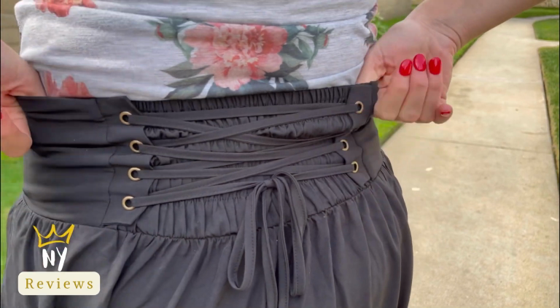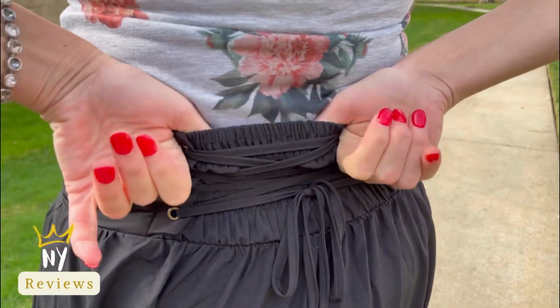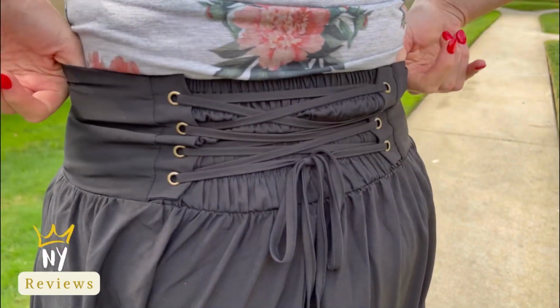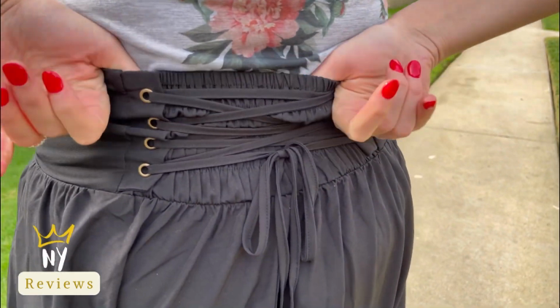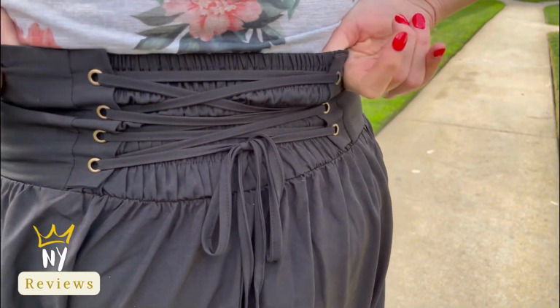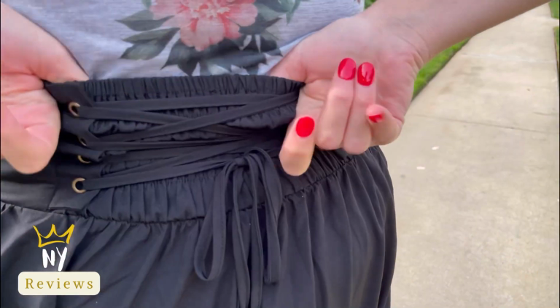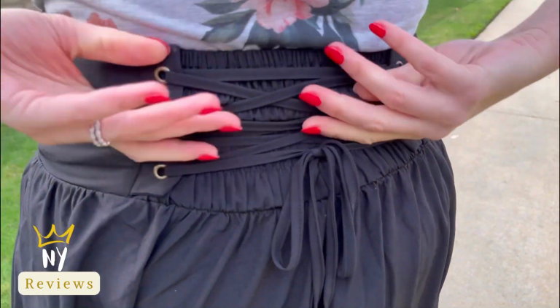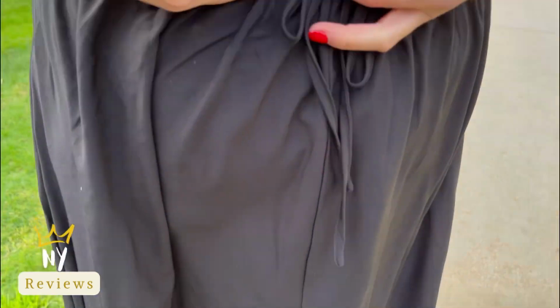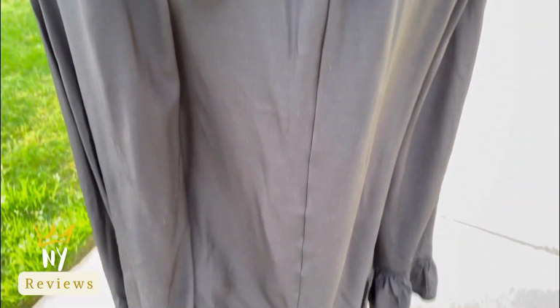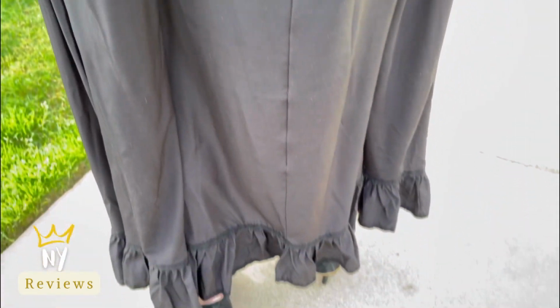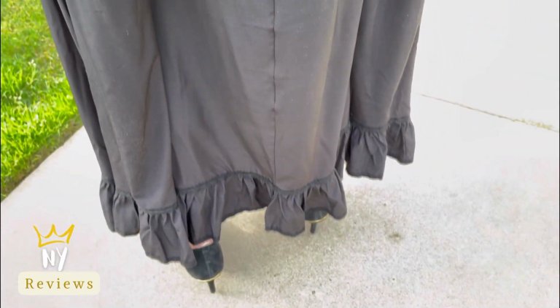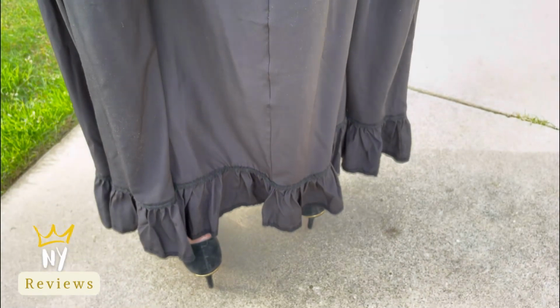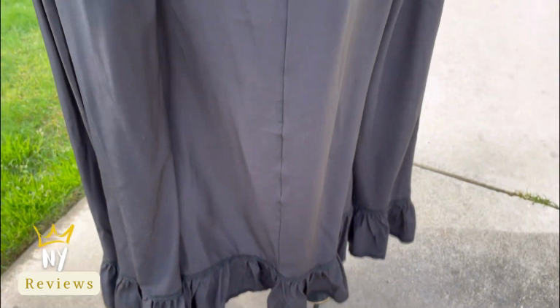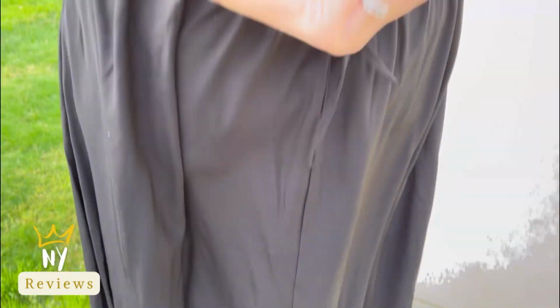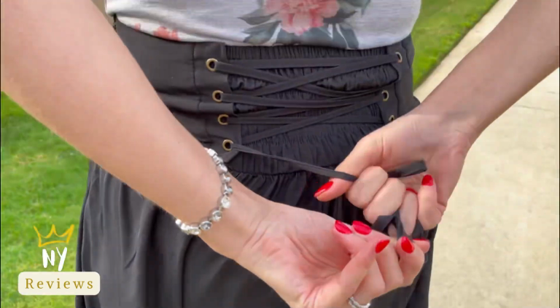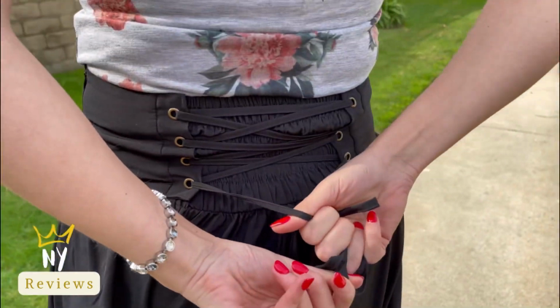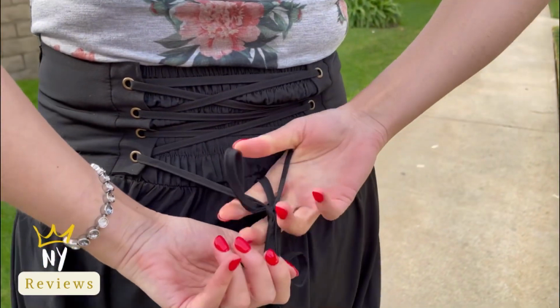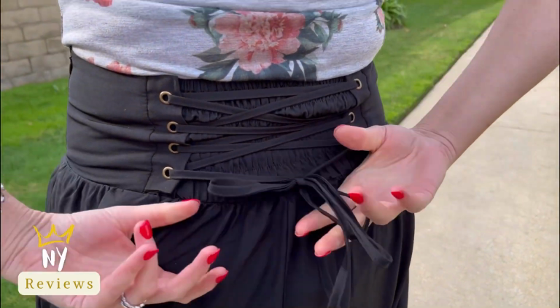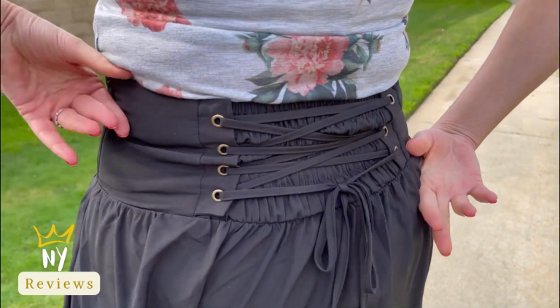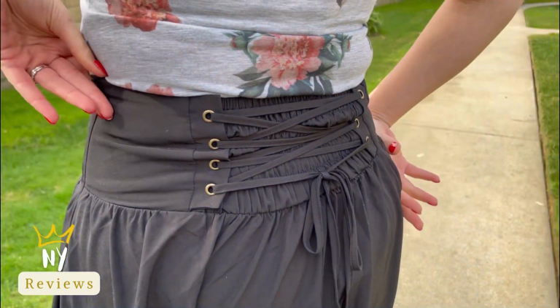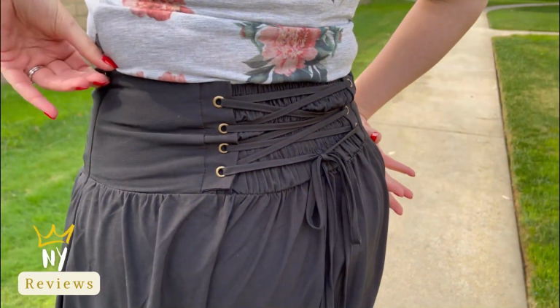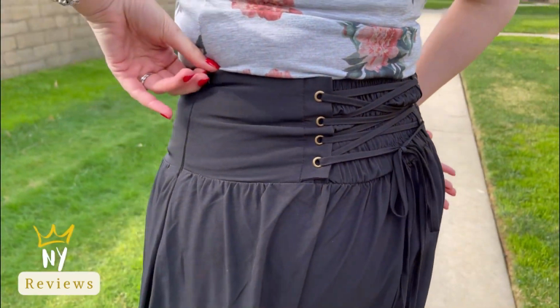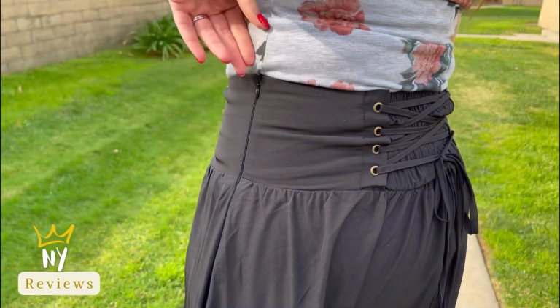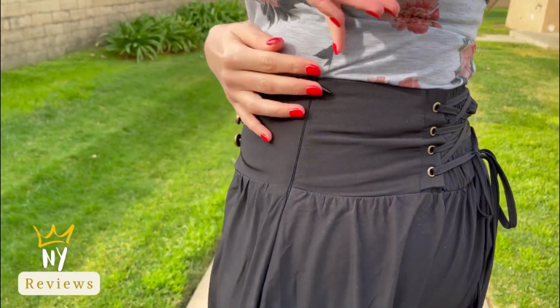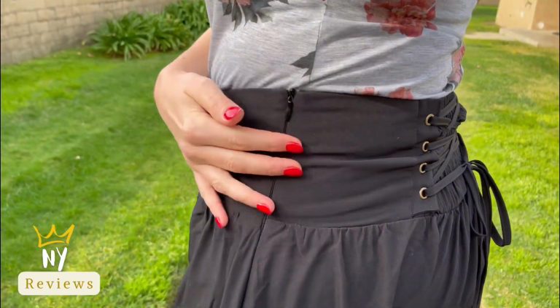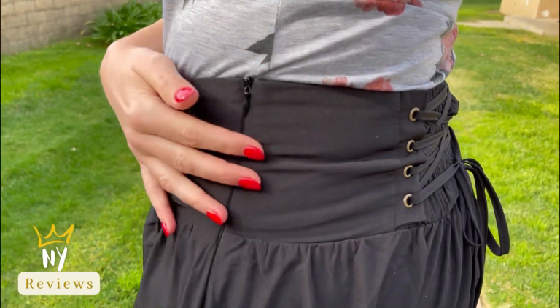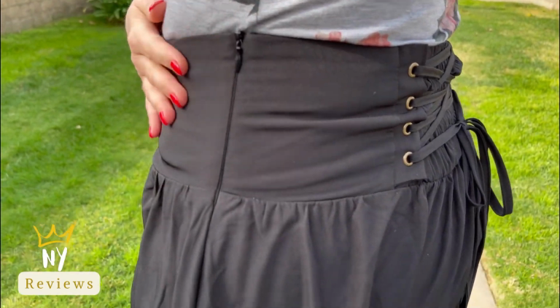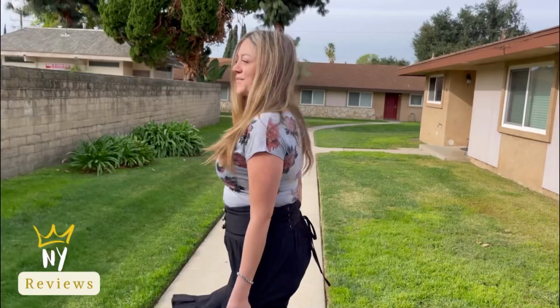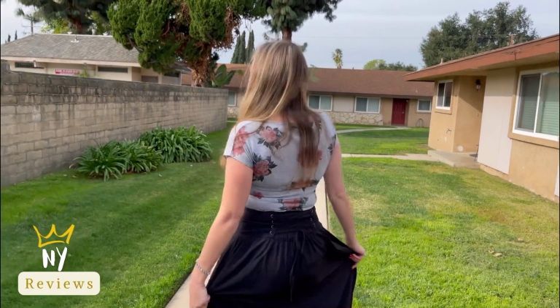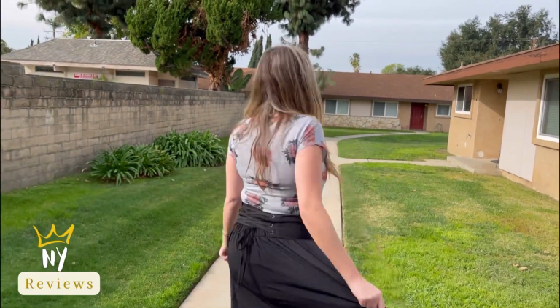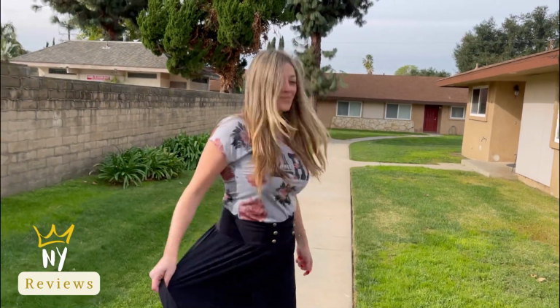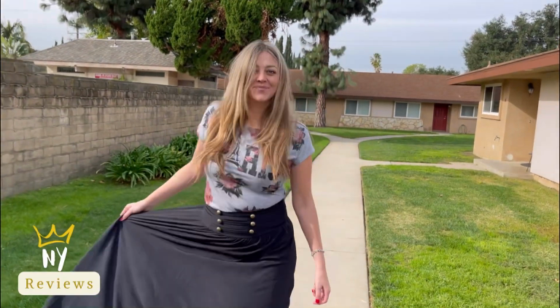It has a tie-in so you can tie it as much as you want. It also comes with a little zipper on the side so it shapes your belly and your waist.